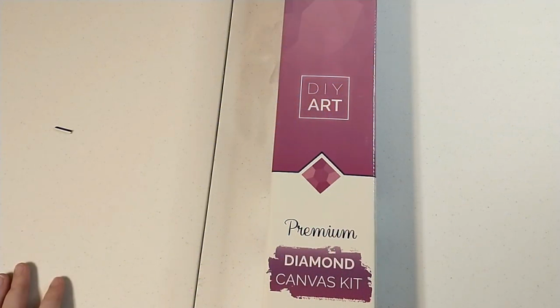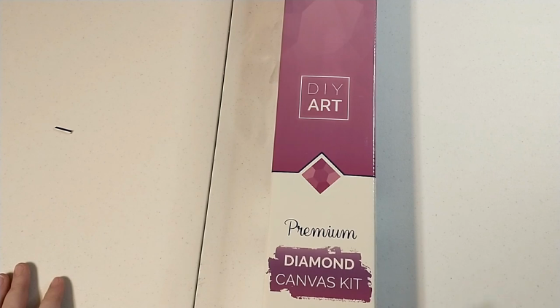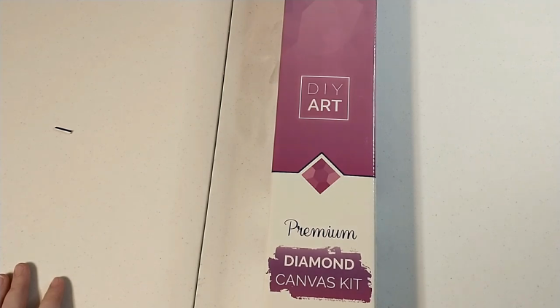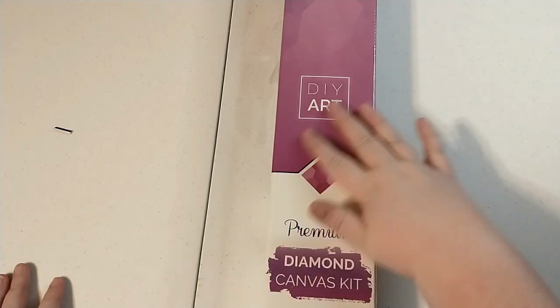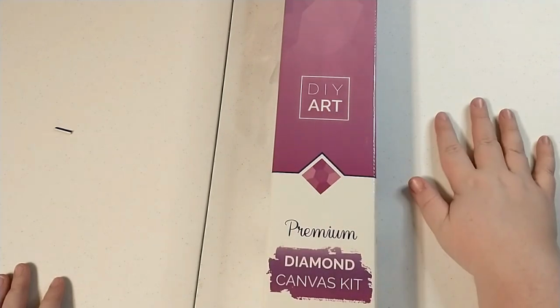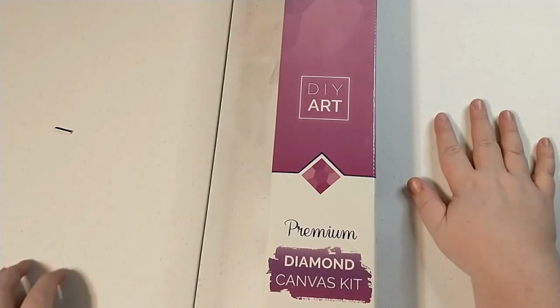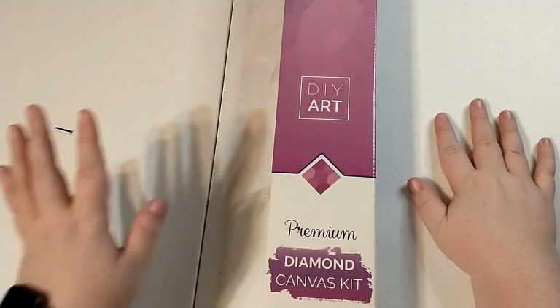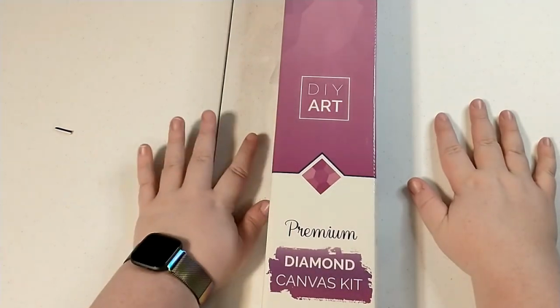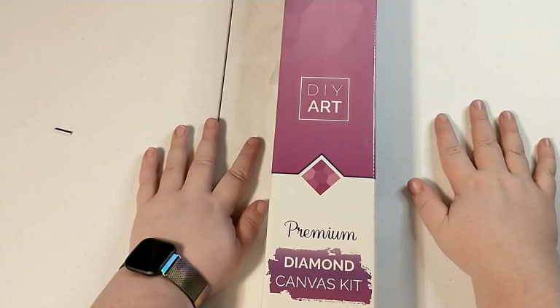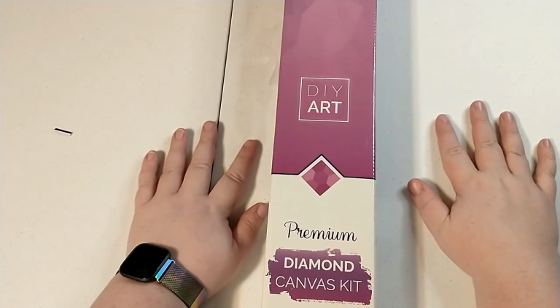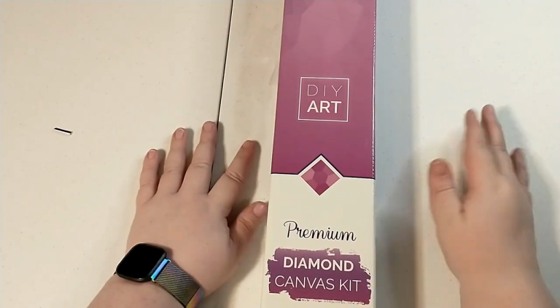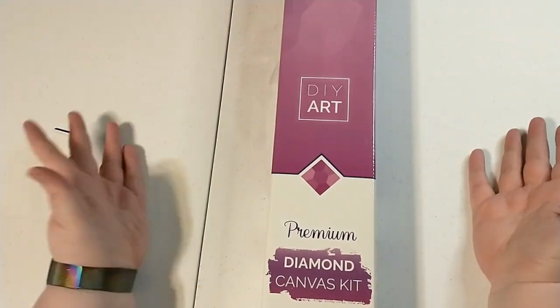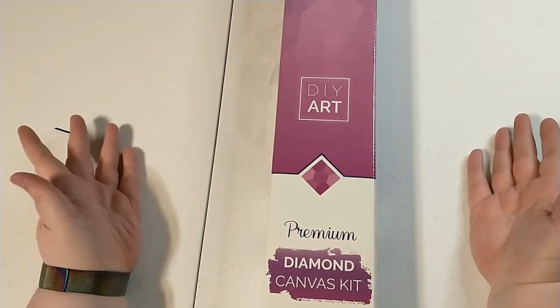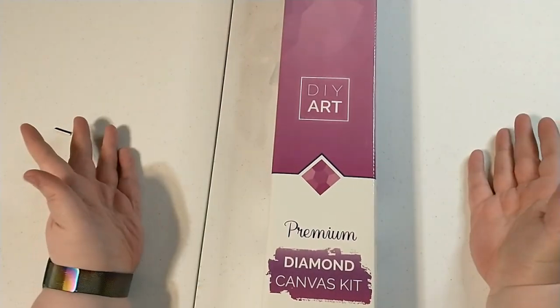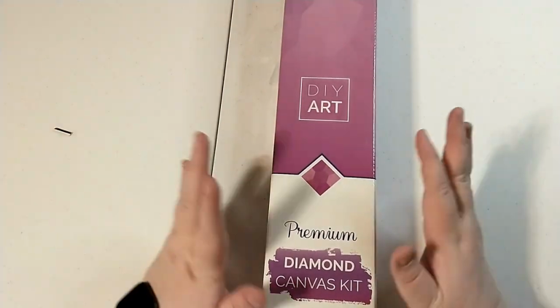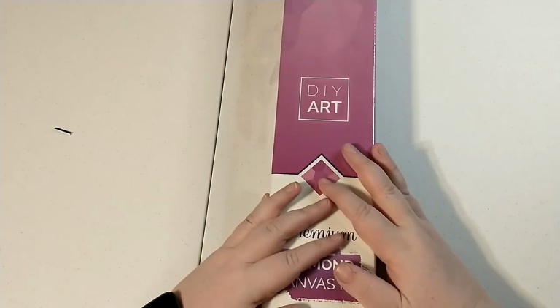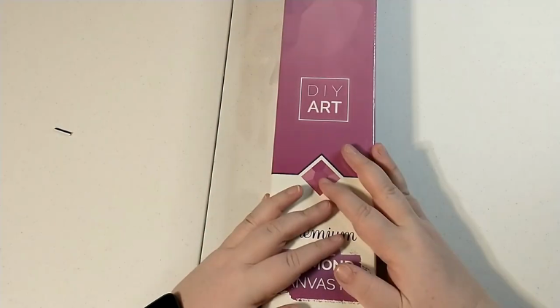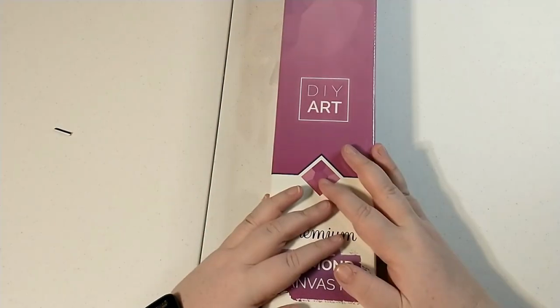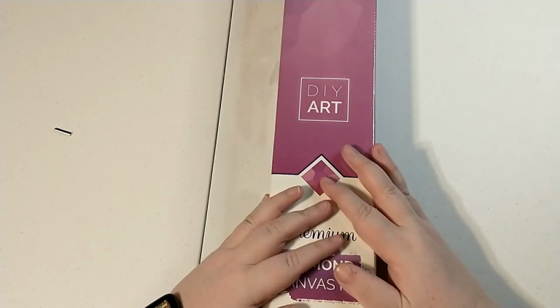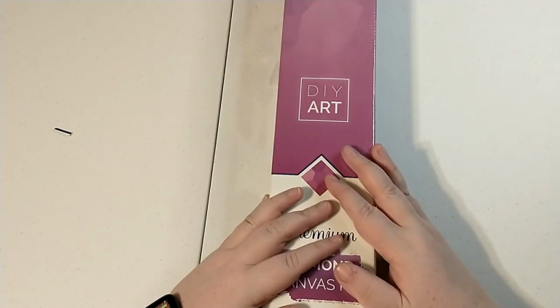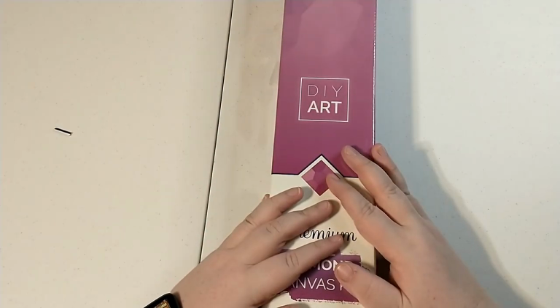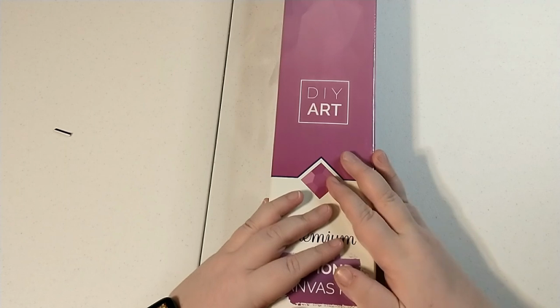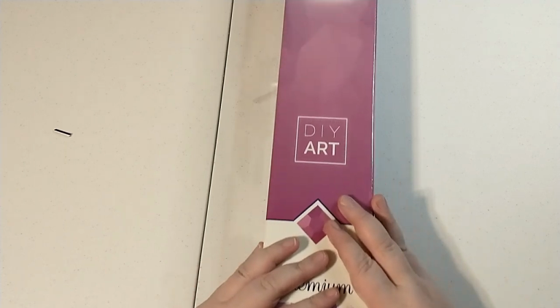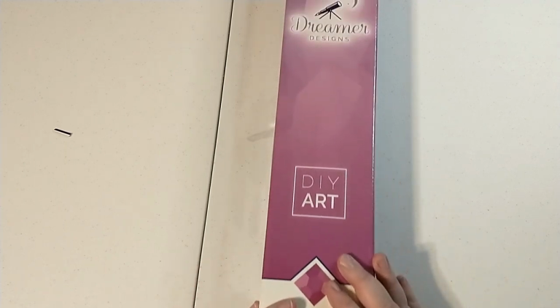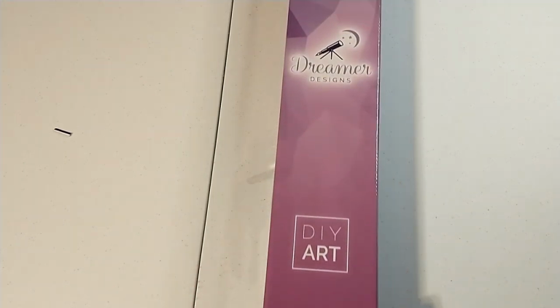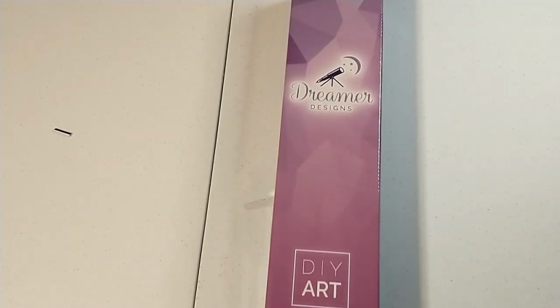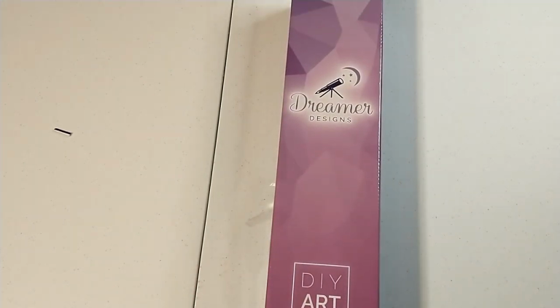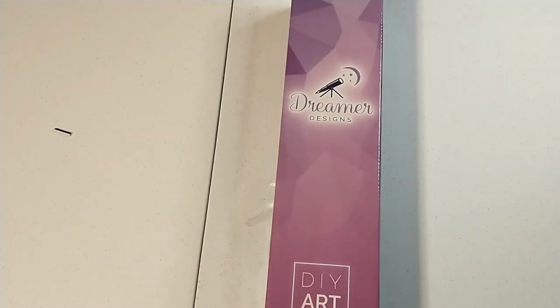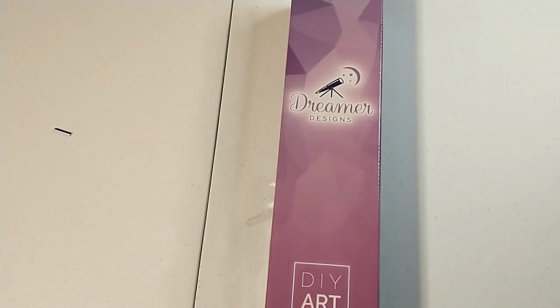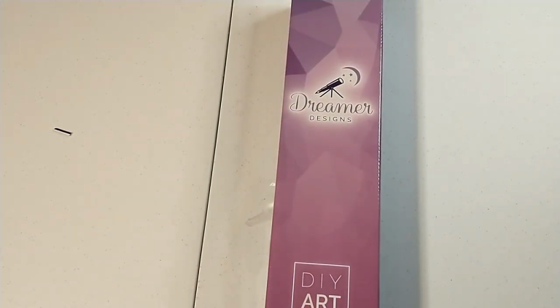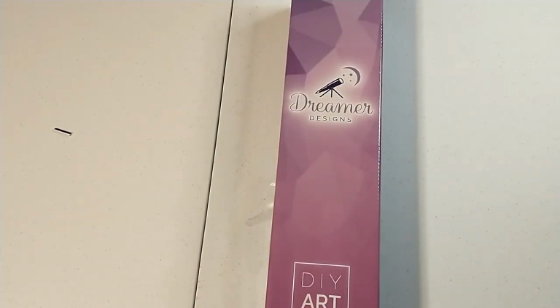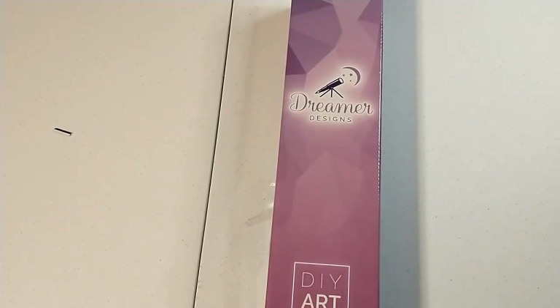Welcome back, y'all. This is Big Sky Diamond Painting here with yet another unboxing. This one is from Dreamer Designs.